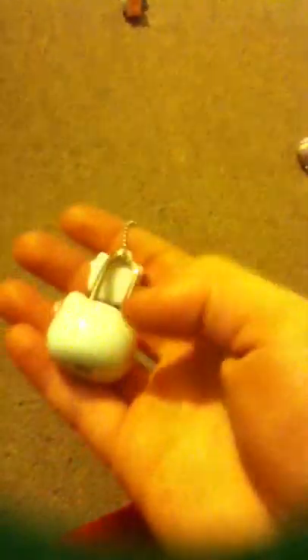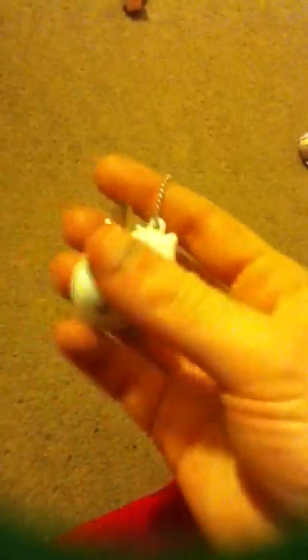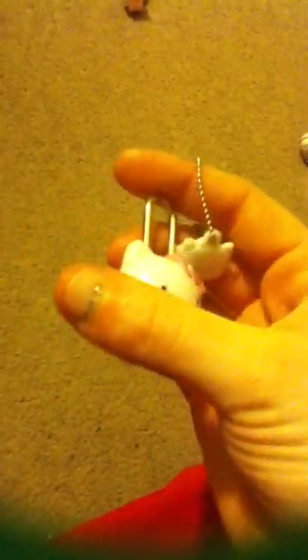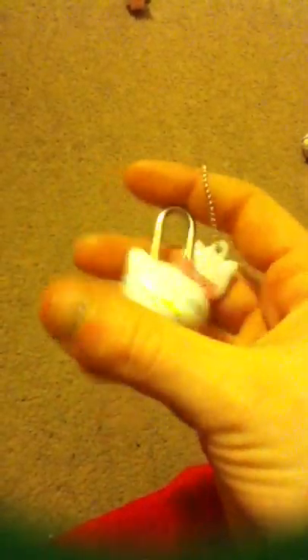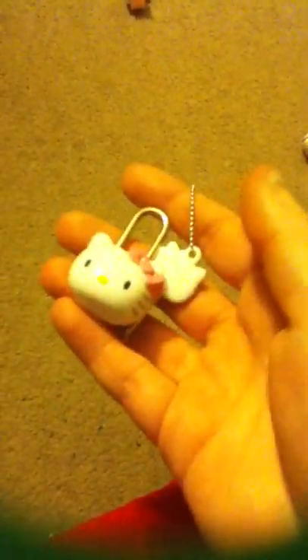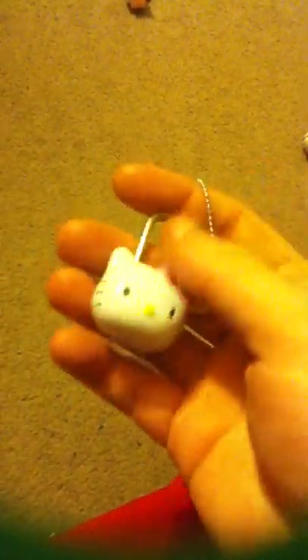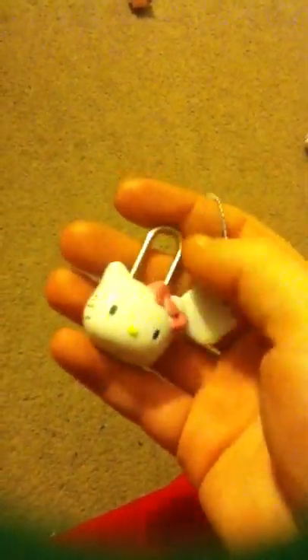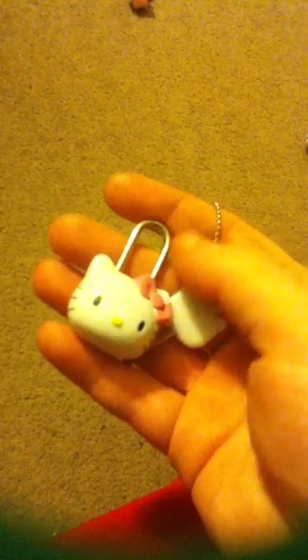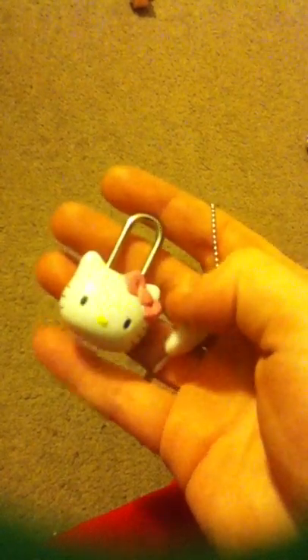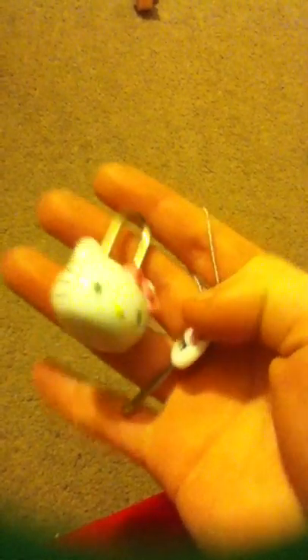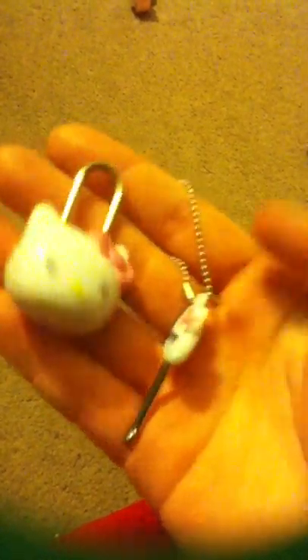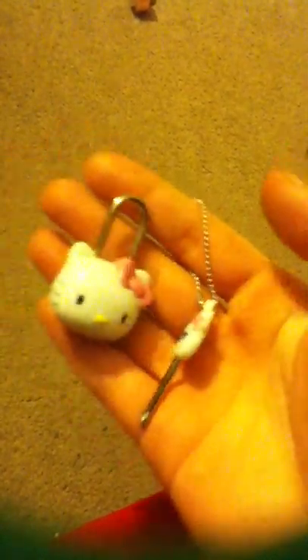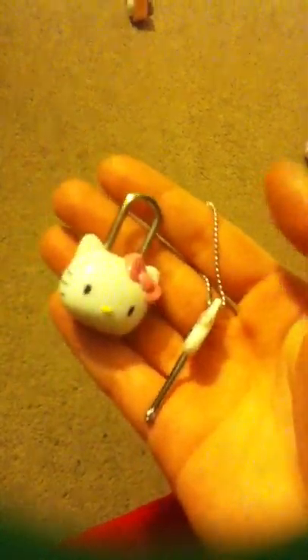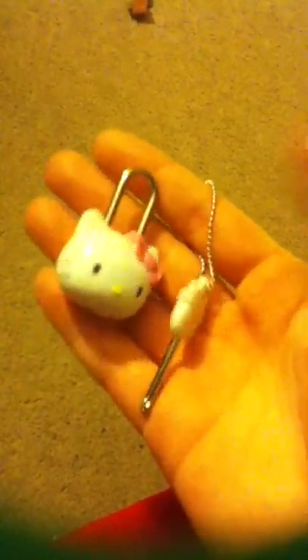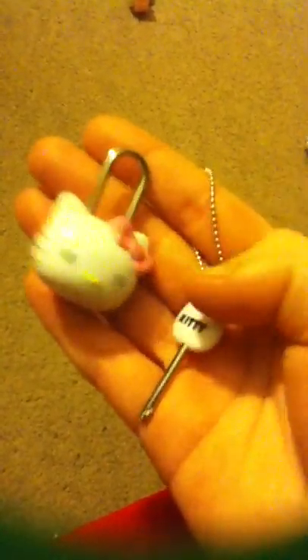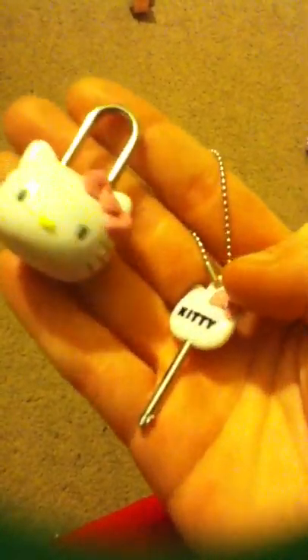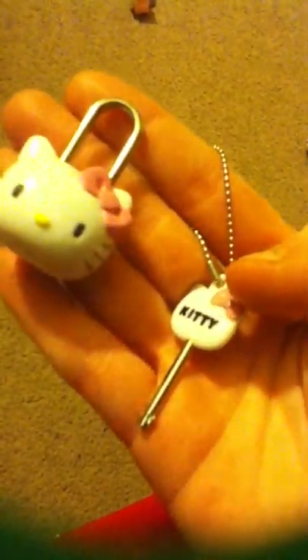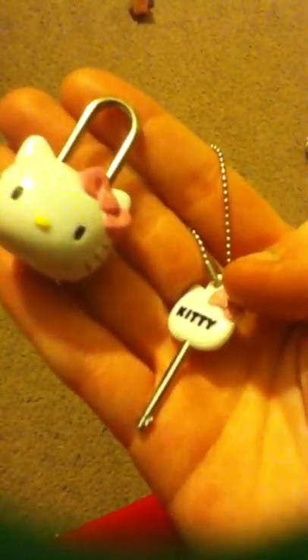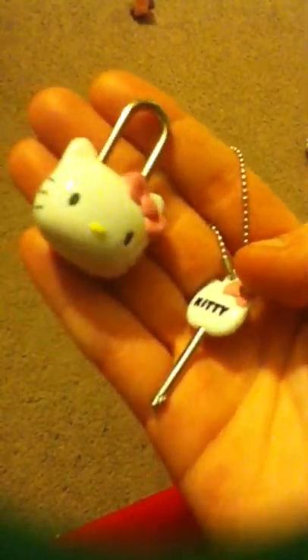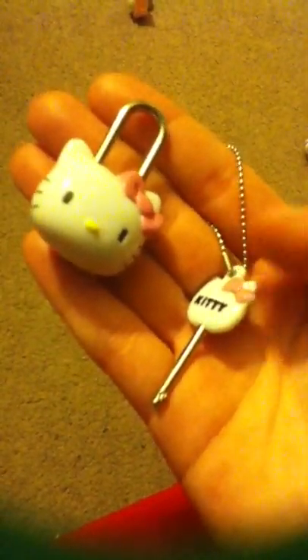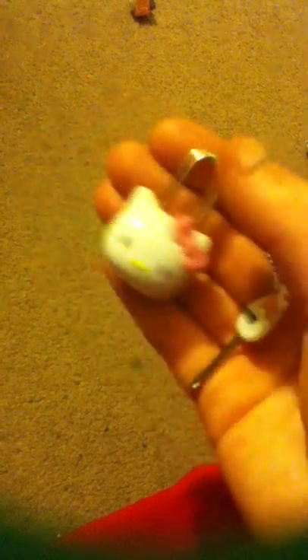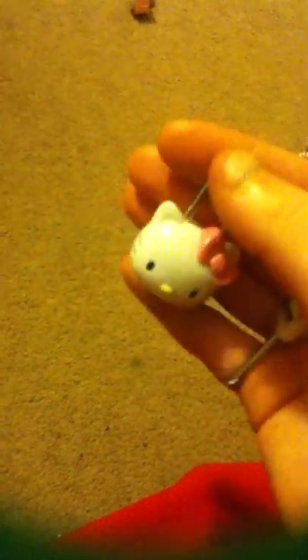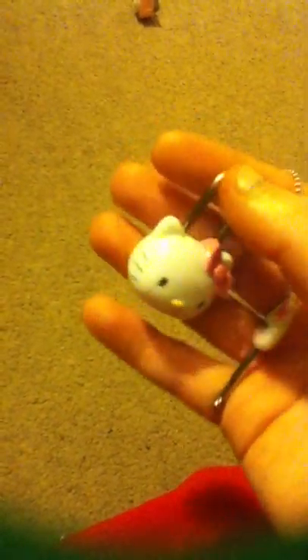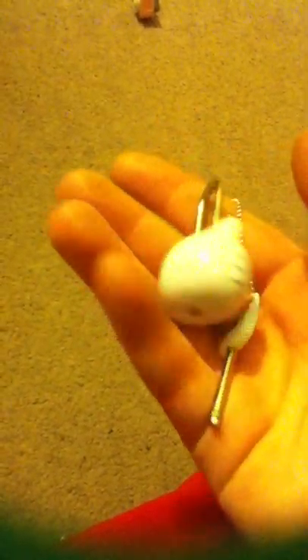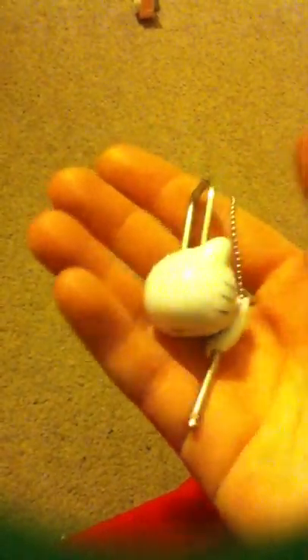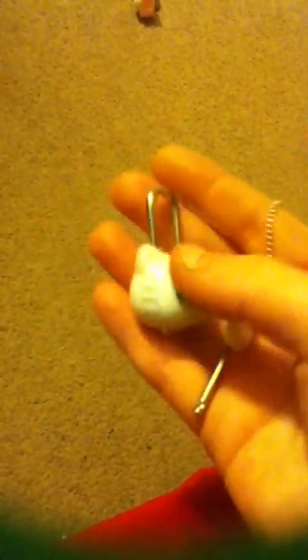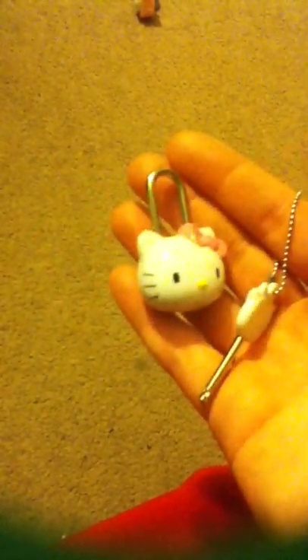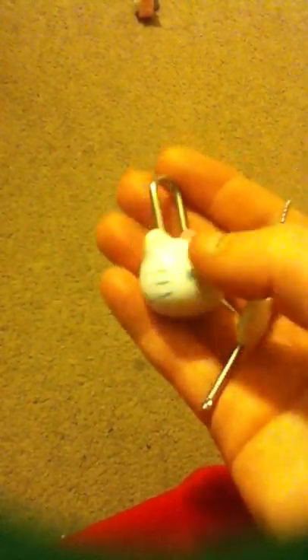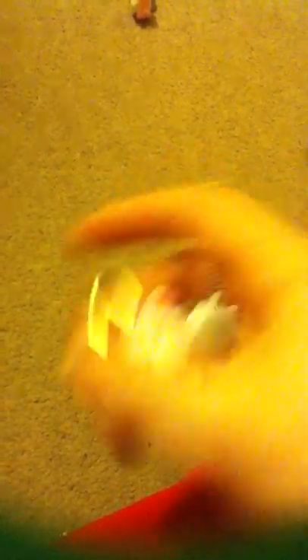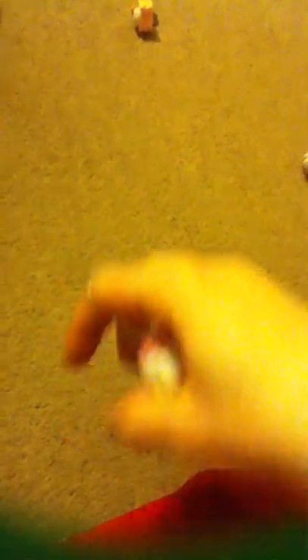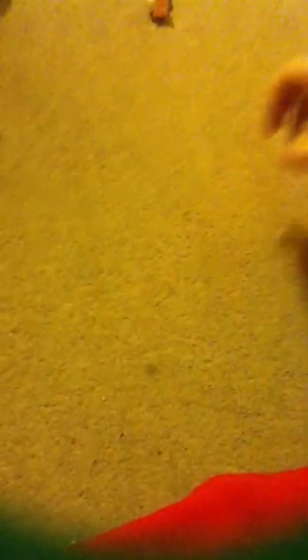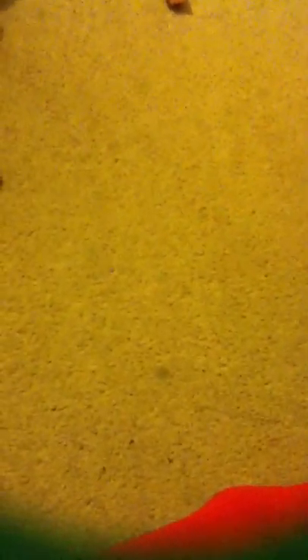Here I have a Hello Kitty lock and key set. It actually works — I just haven't found anything to use it on really, but it was still cute so I went ahead and bought it.